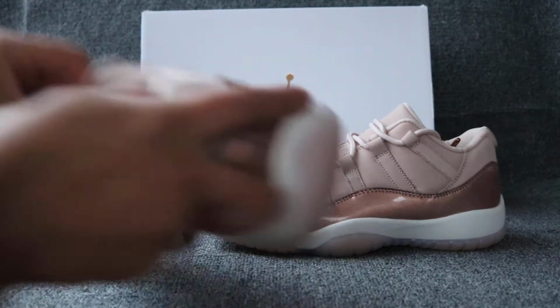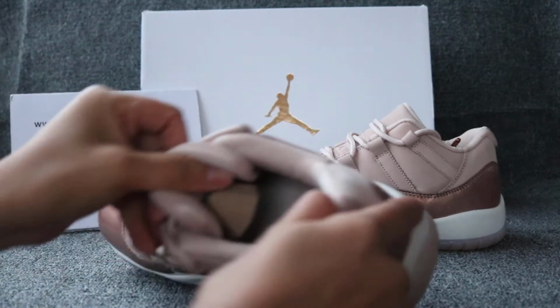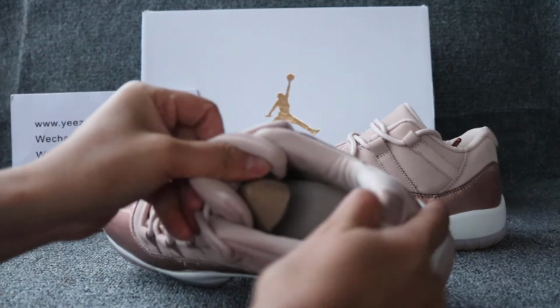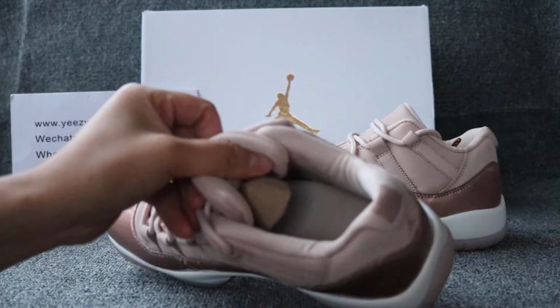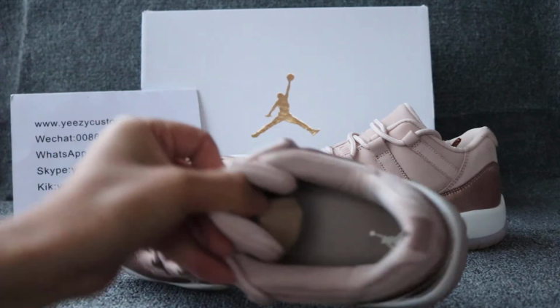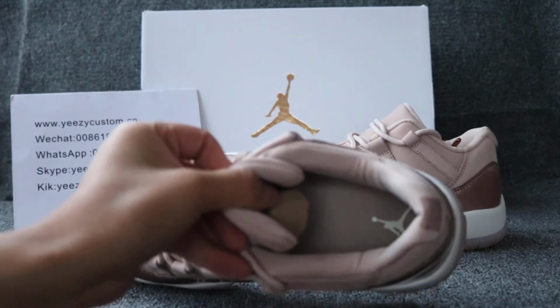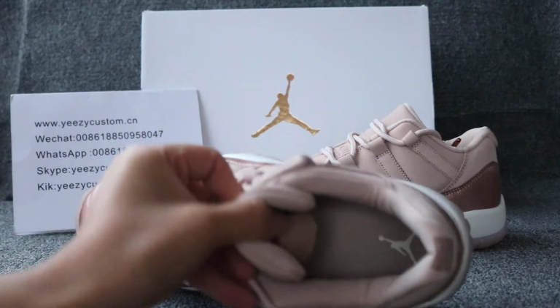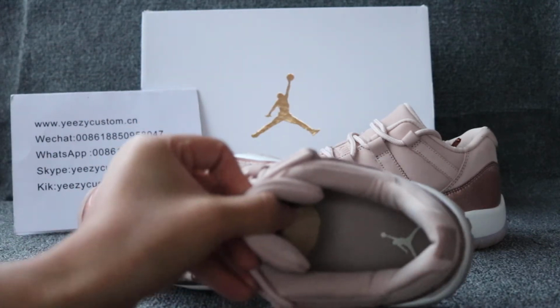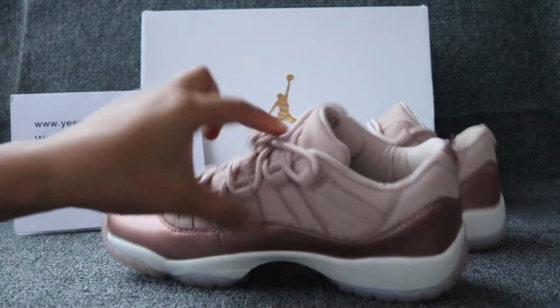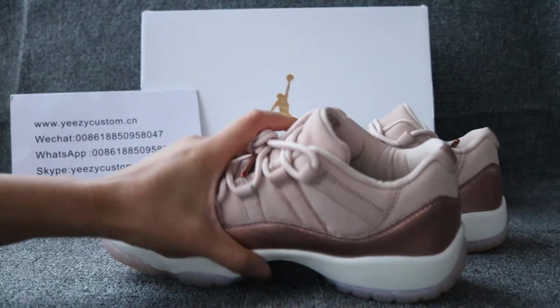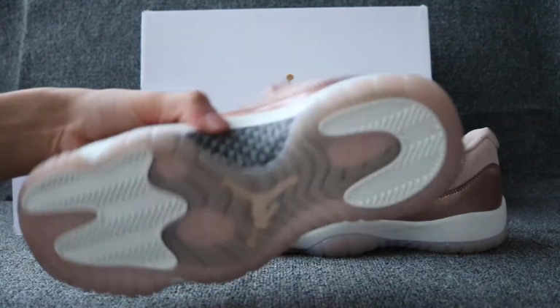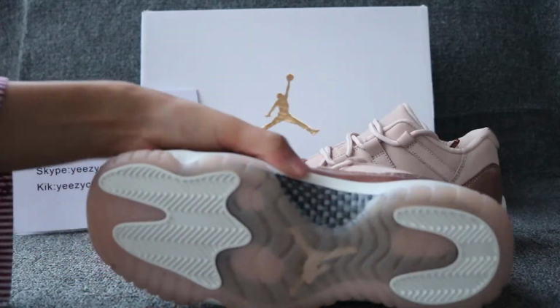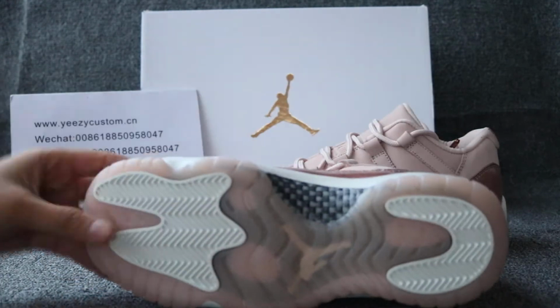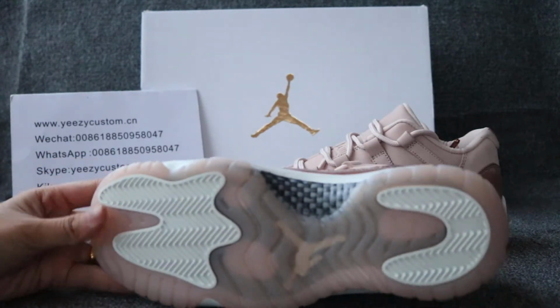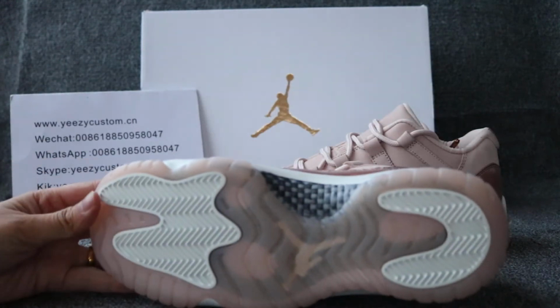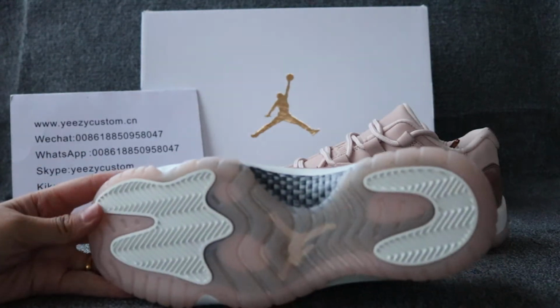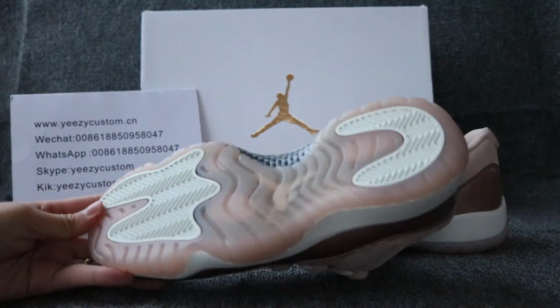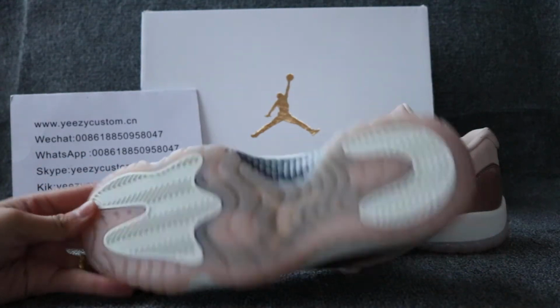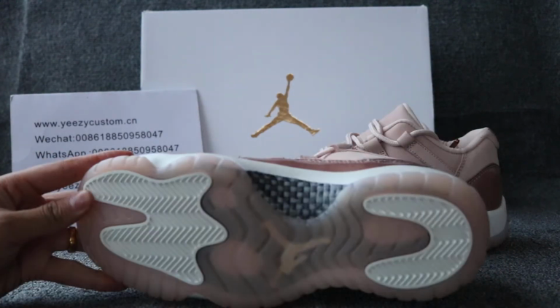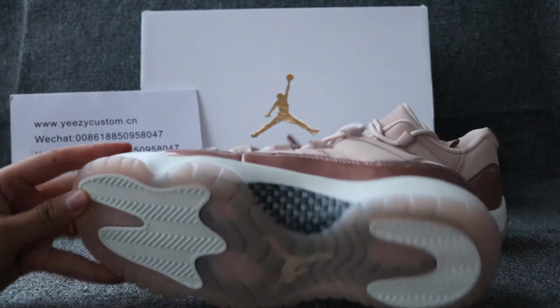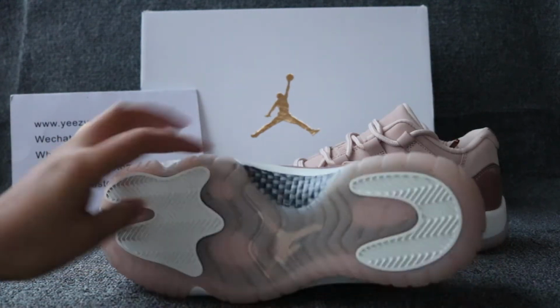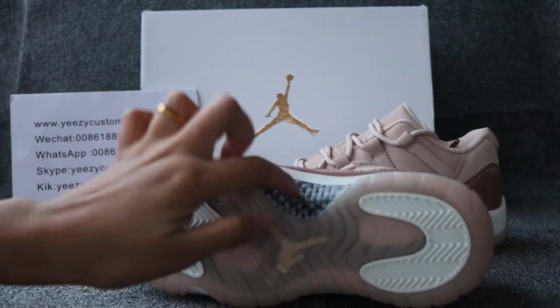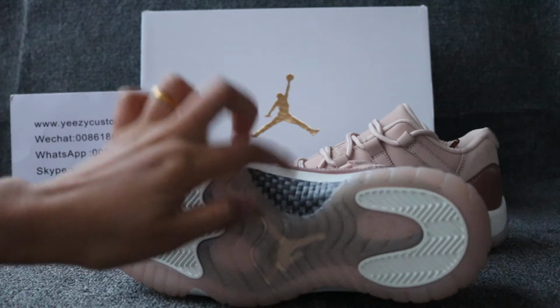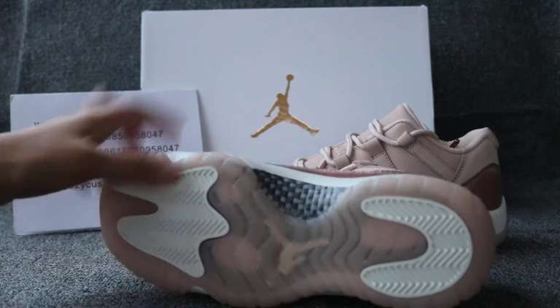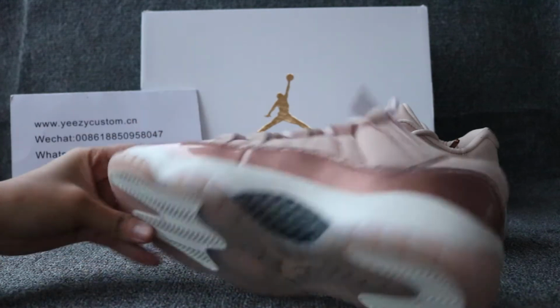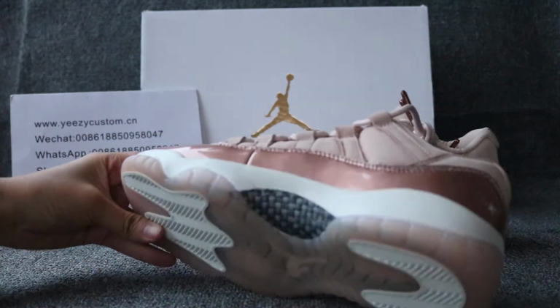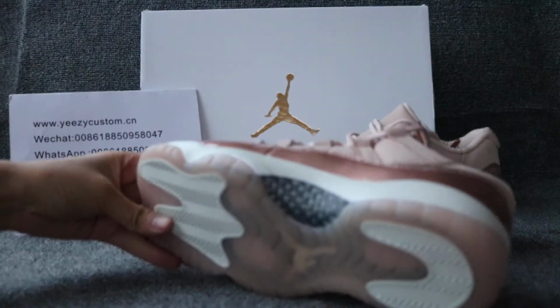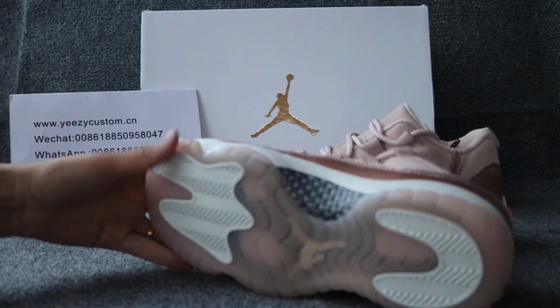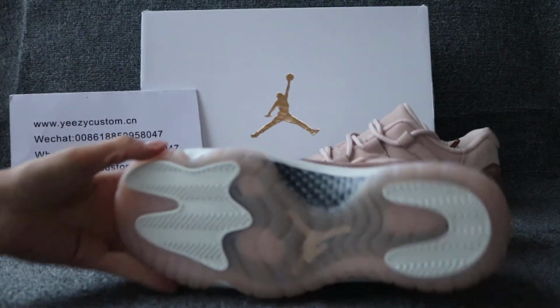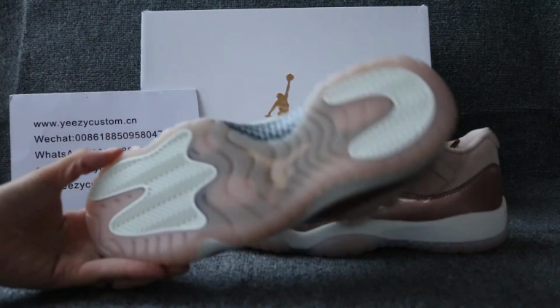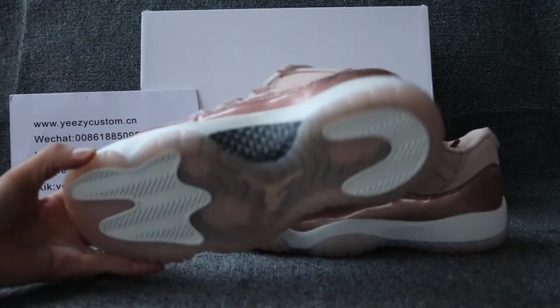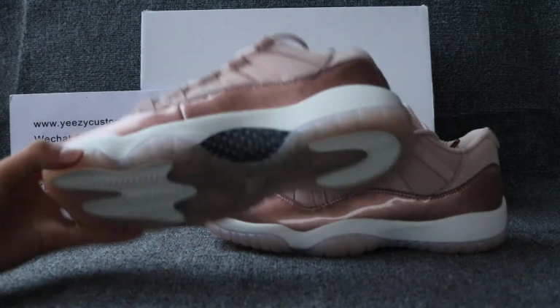And the sole — got the white detail on the pink sole. You can check out the outsole: pink outsole with real carbon fiber. Yeah, real carbon fiber.